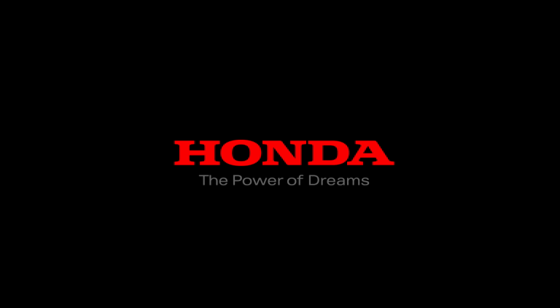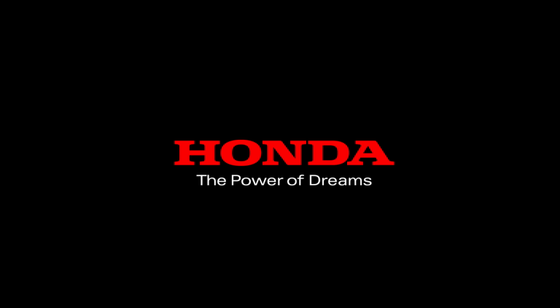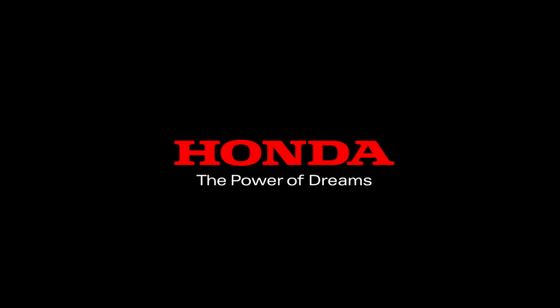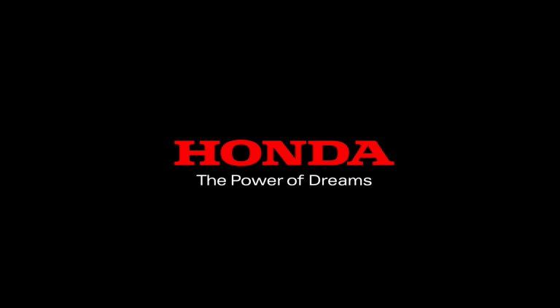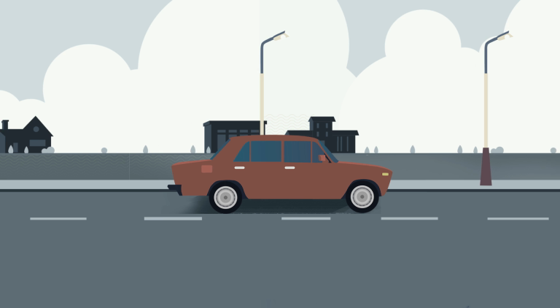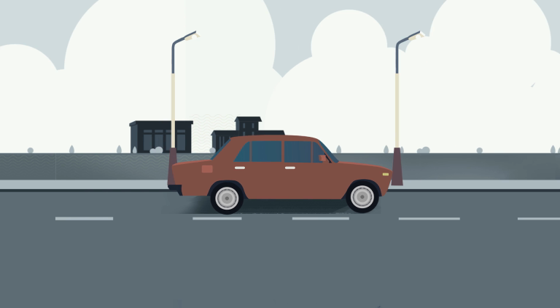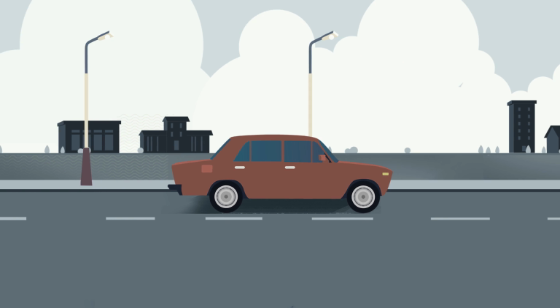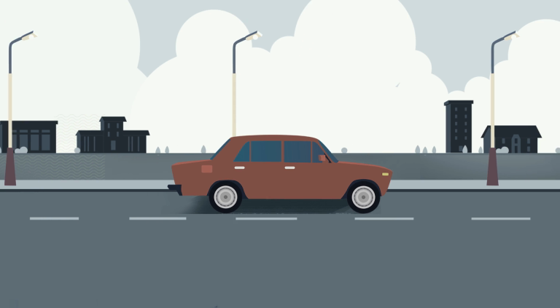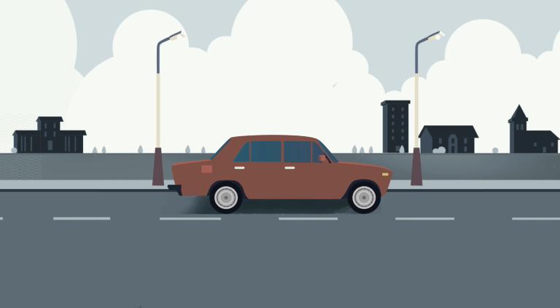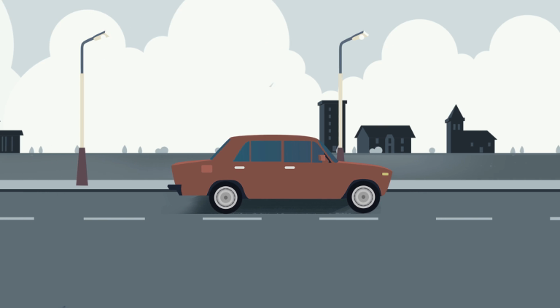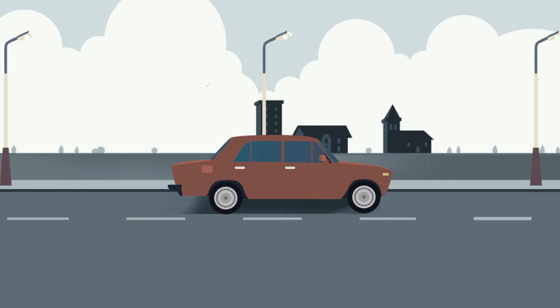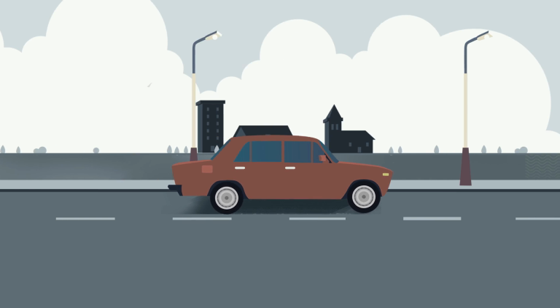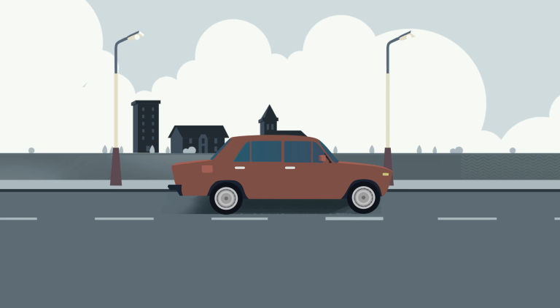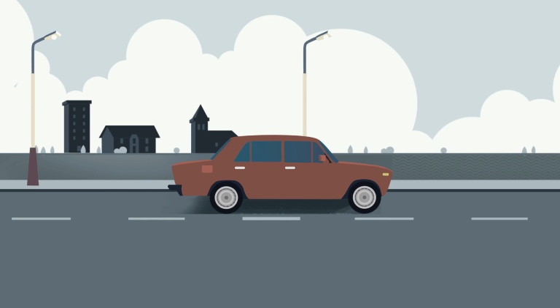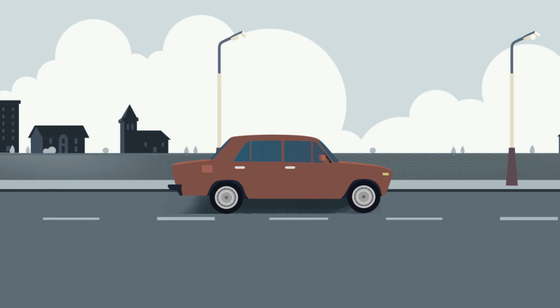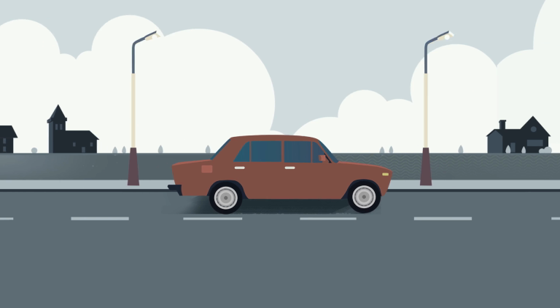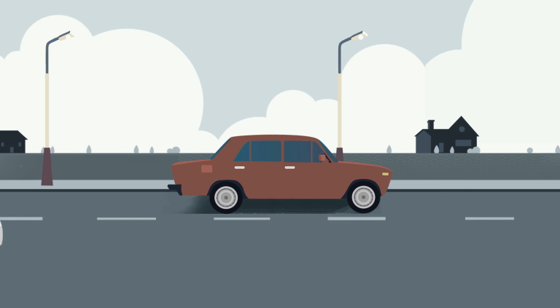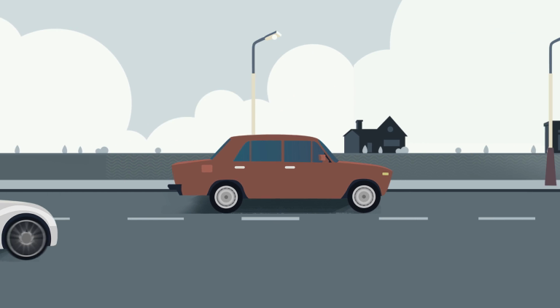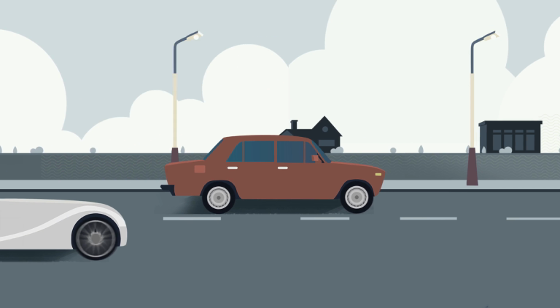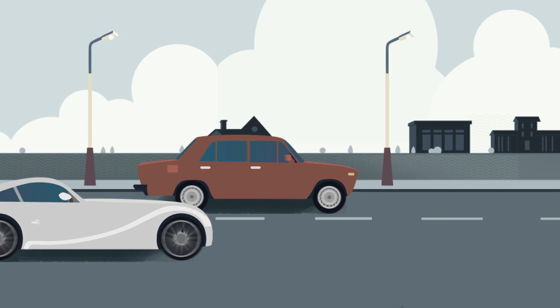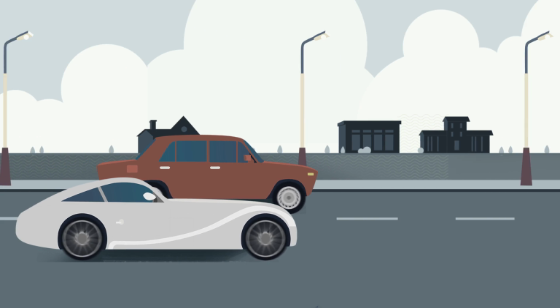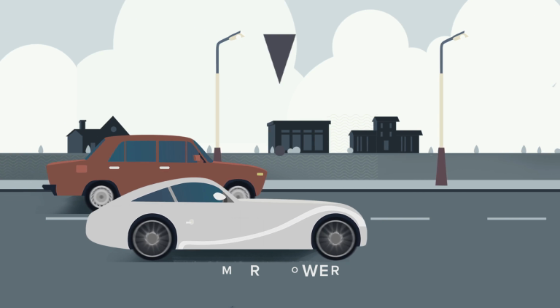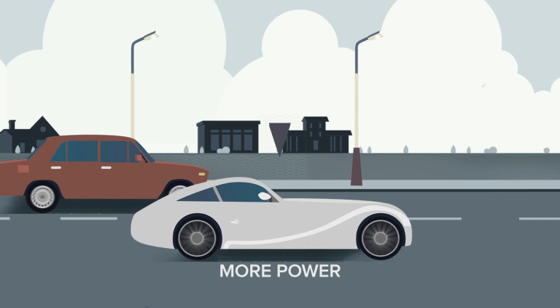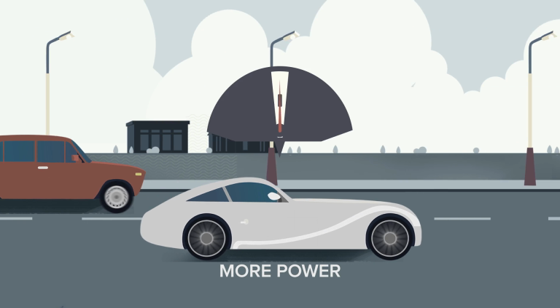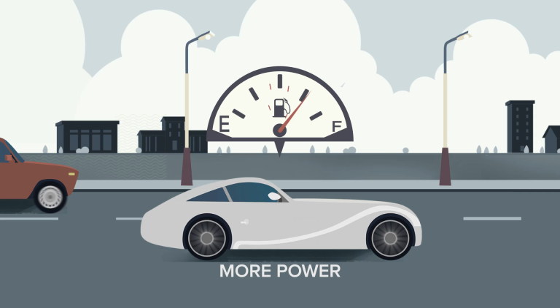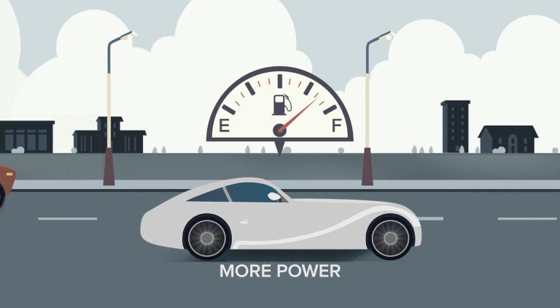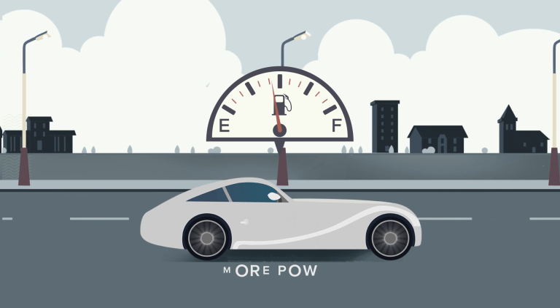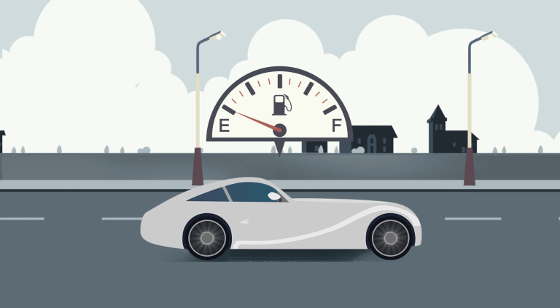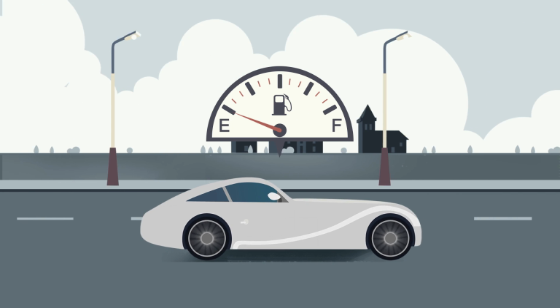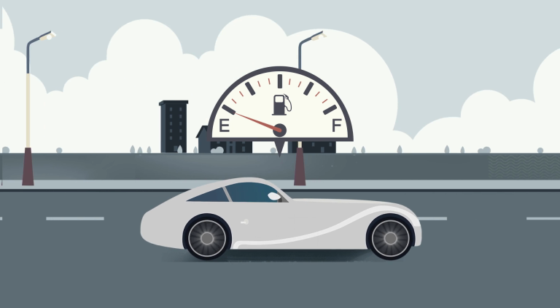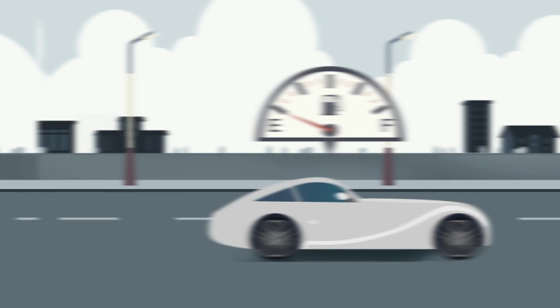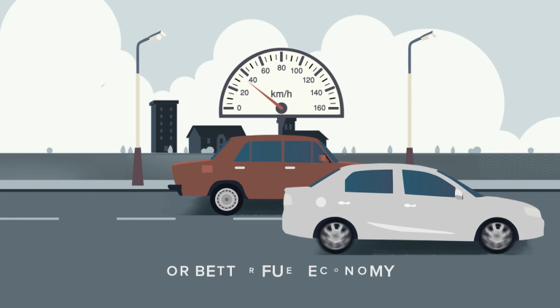The Power of Dreams. In the past, car engines were designed for more performance or better fuel economy. More power required the engine to burn more fuel, and saving fuel resulted in an uninspiring drive.